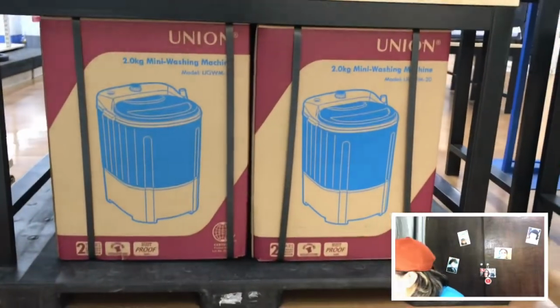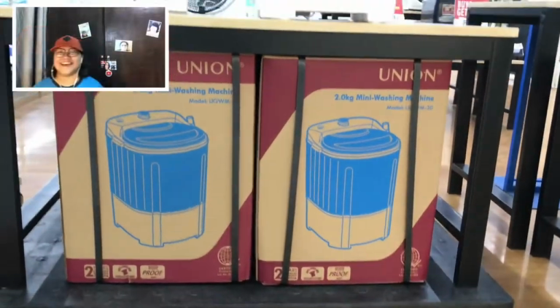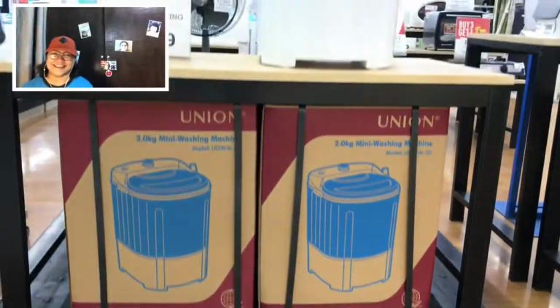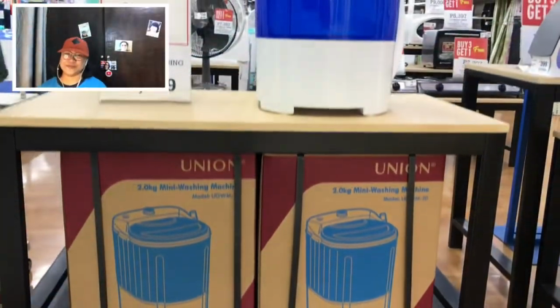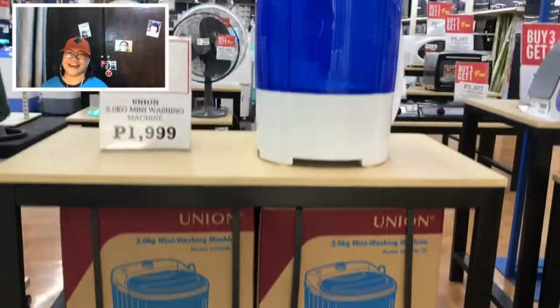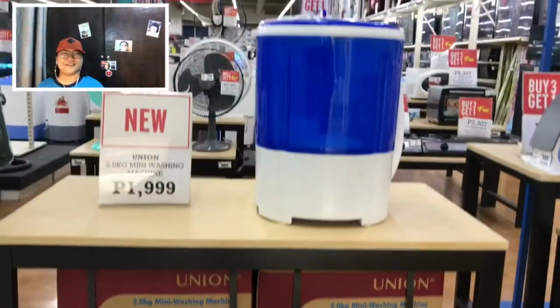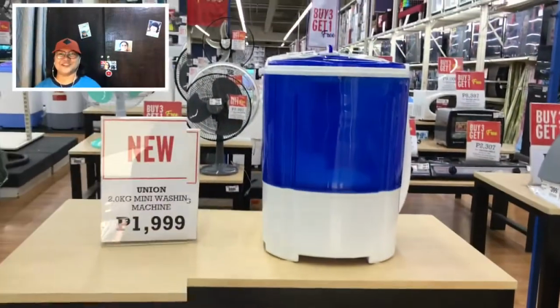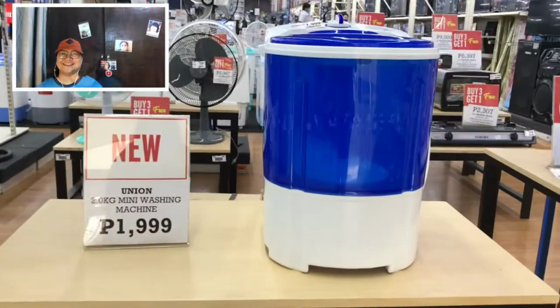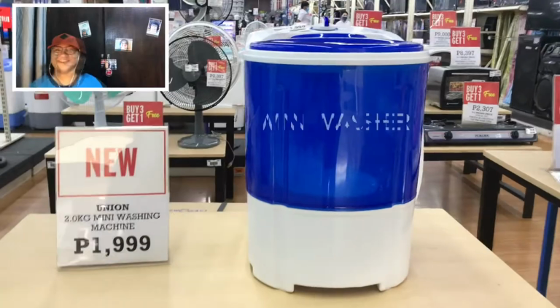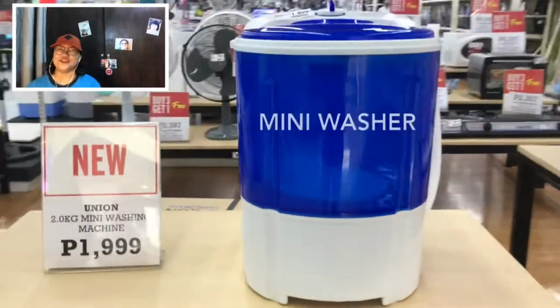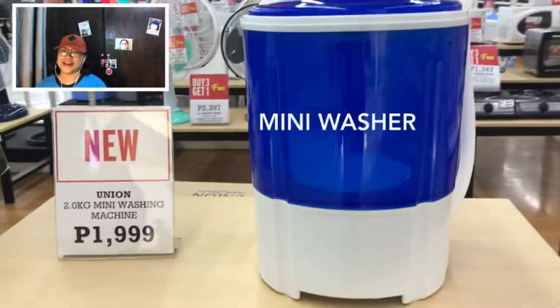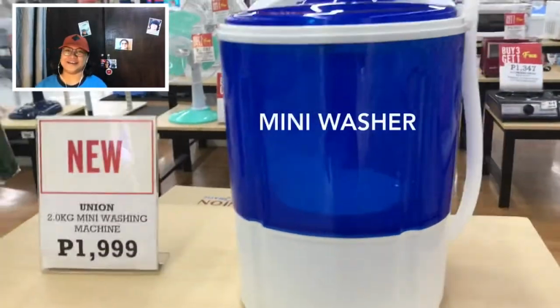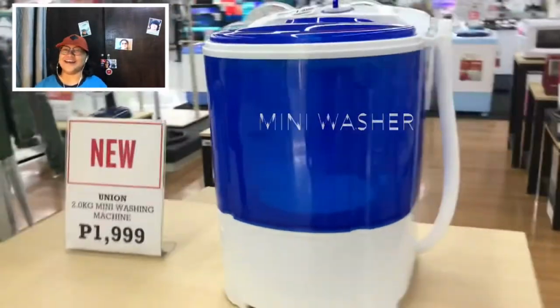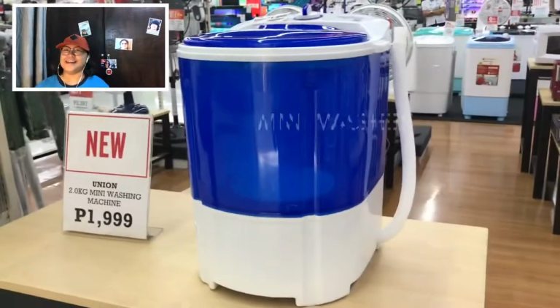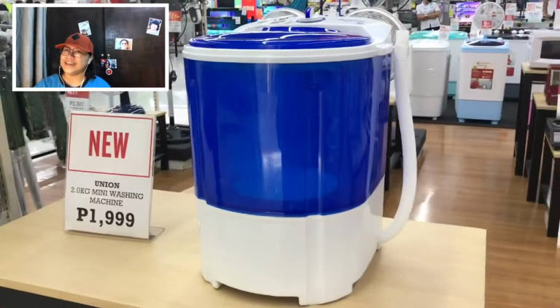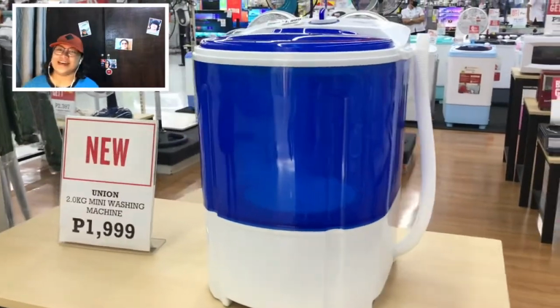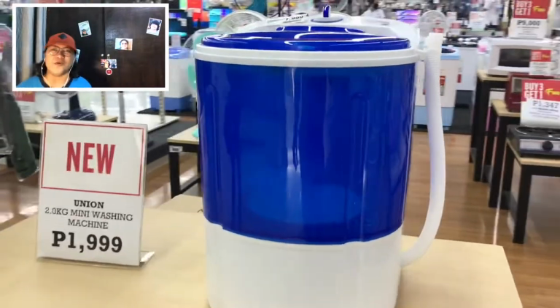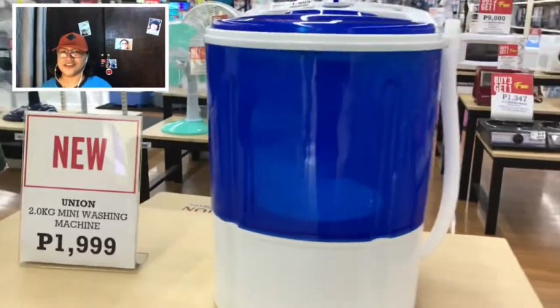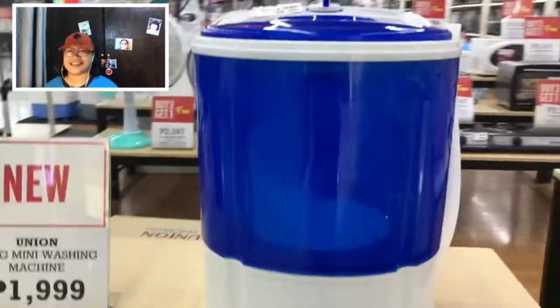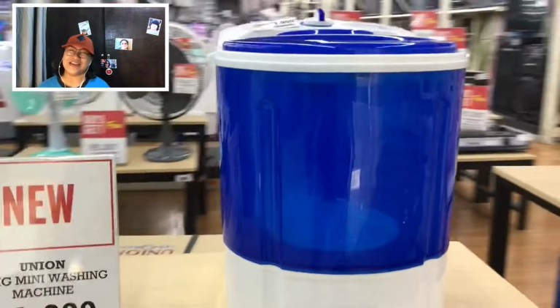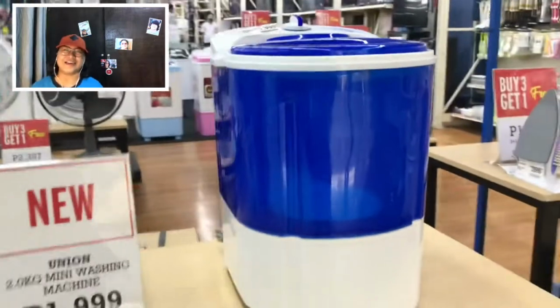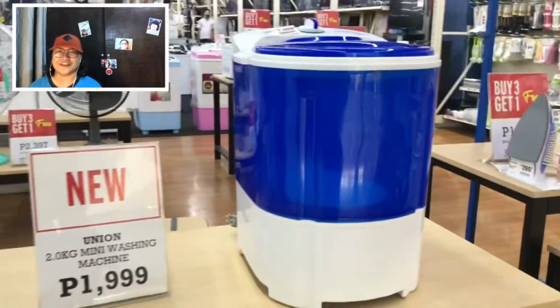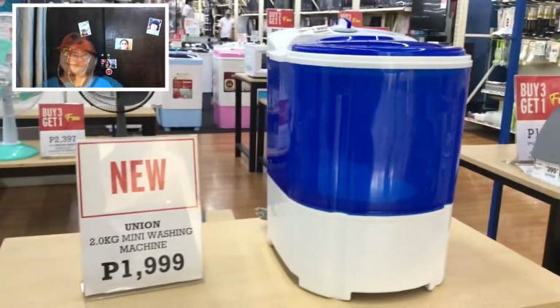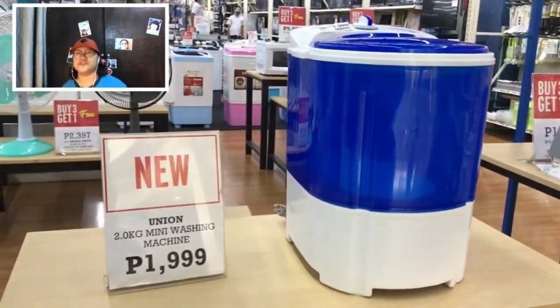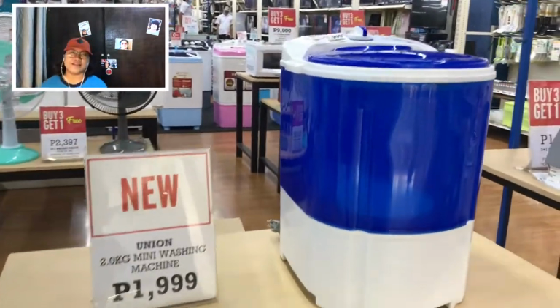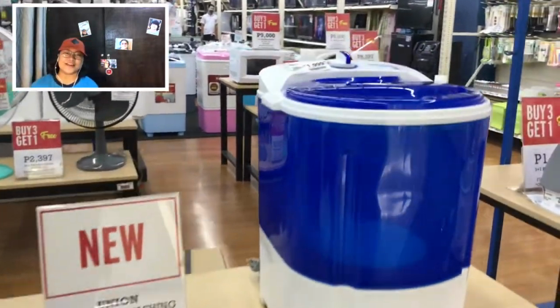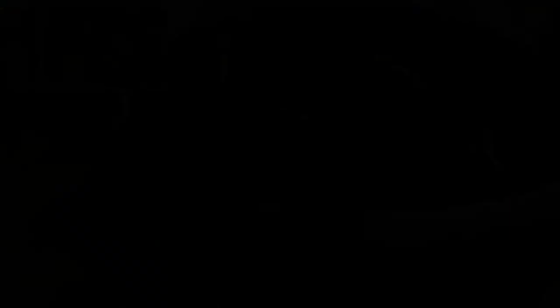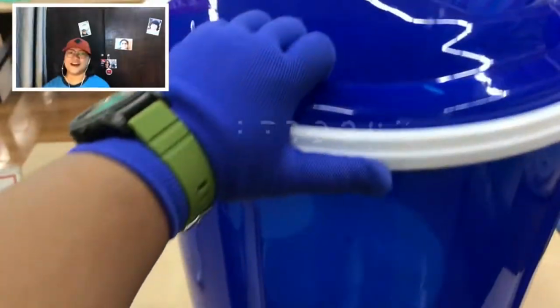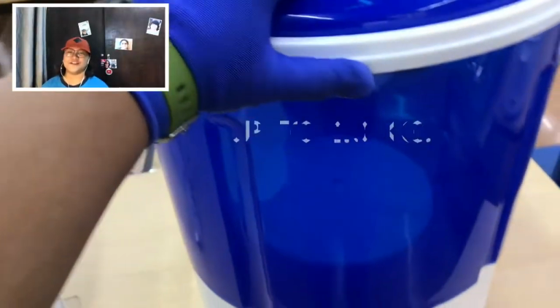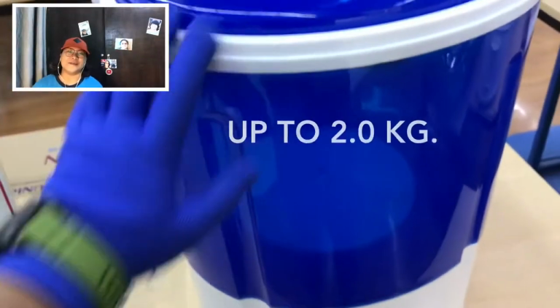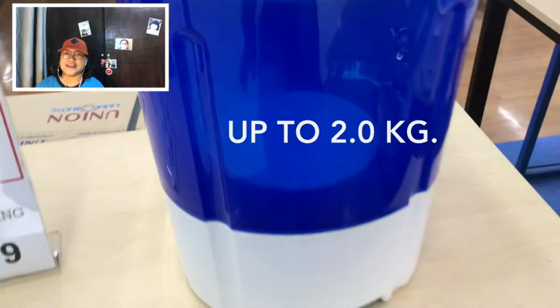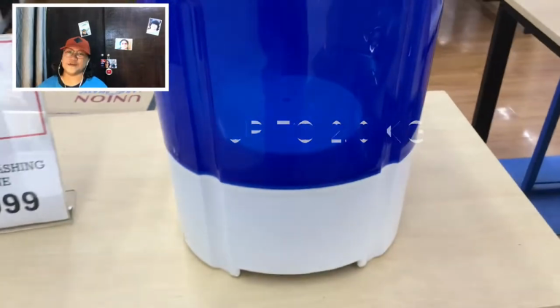Hey guys, this is Hayes Merck again and welcome to my channel. What I'm showing you right now is the unique mini washer that is actually kind of useful at home. It's perfect for small living spaces such as condos, bed spaces and dormitories.